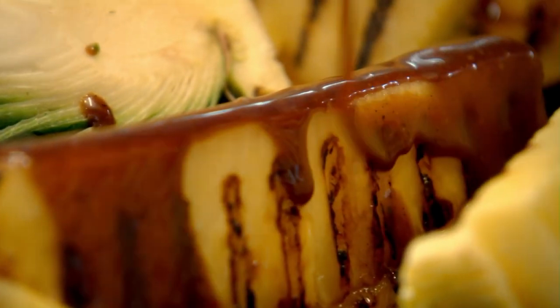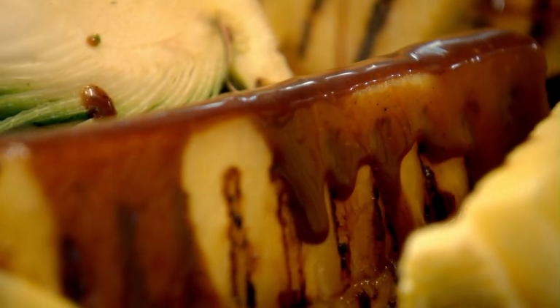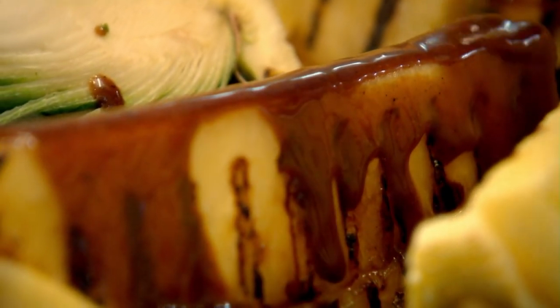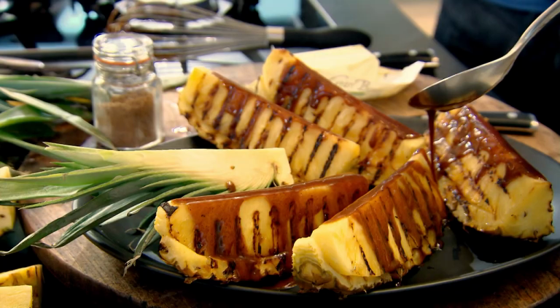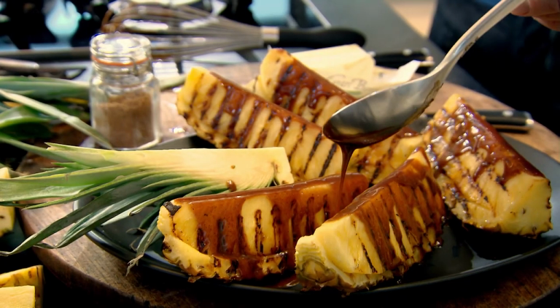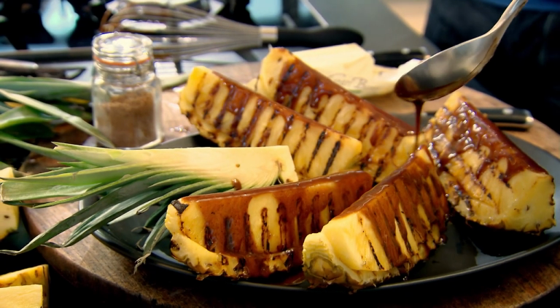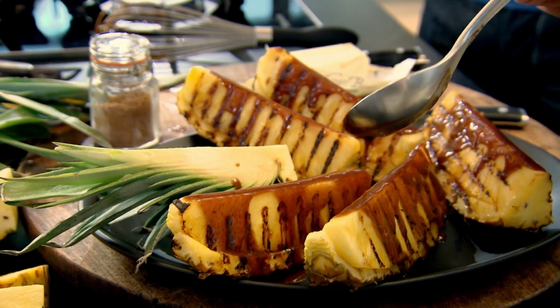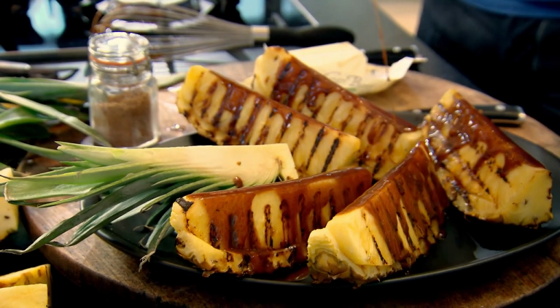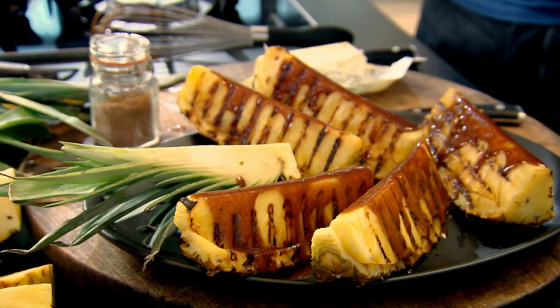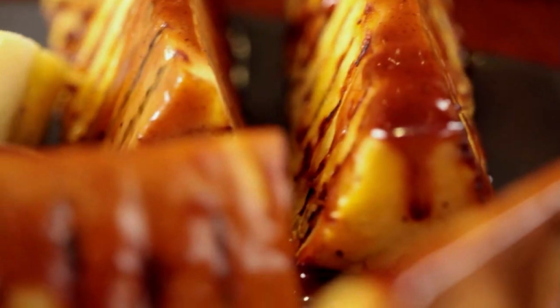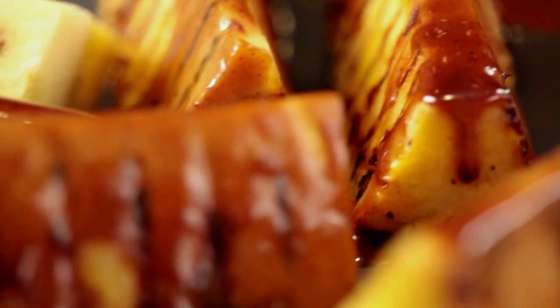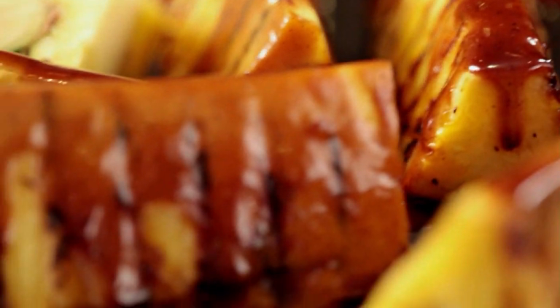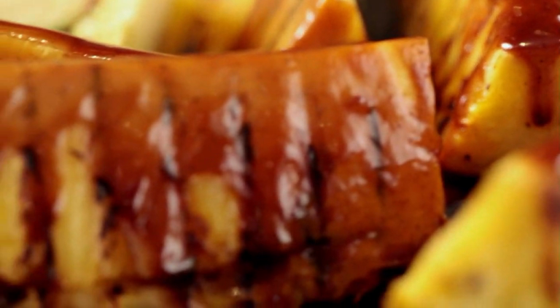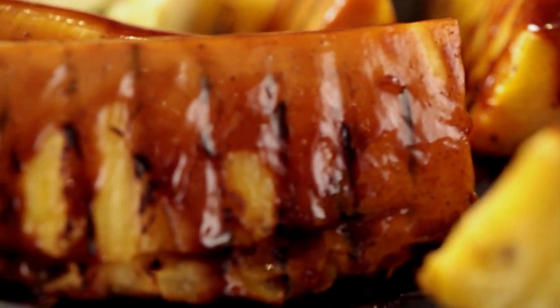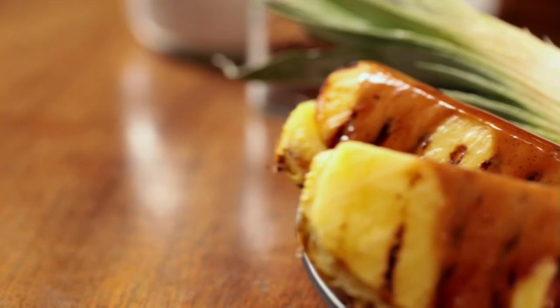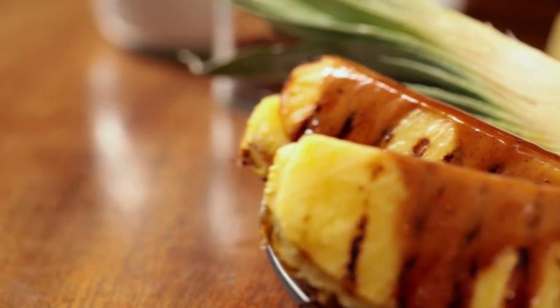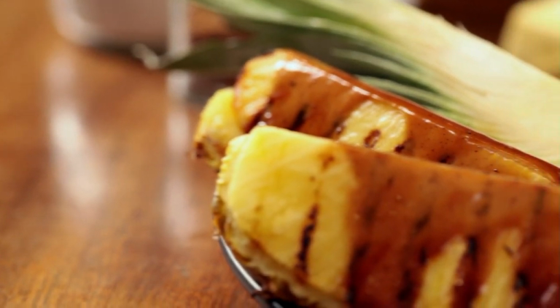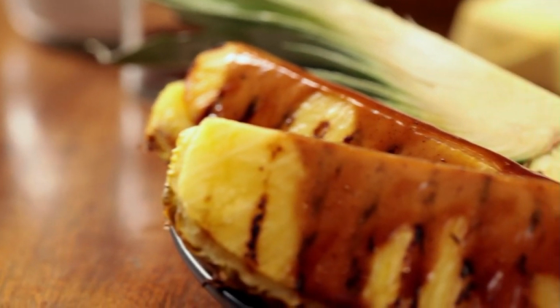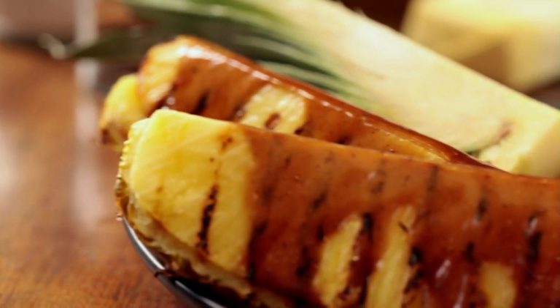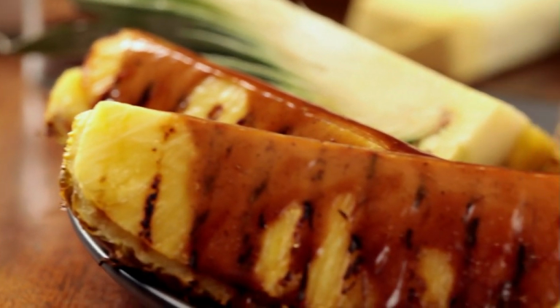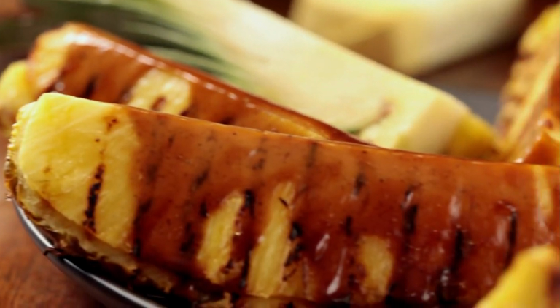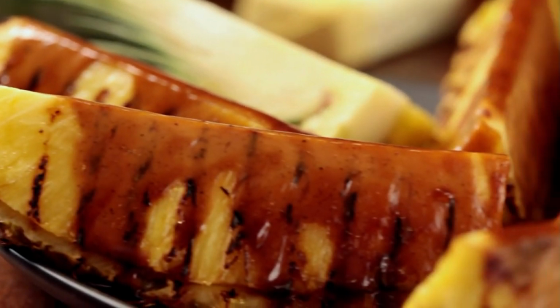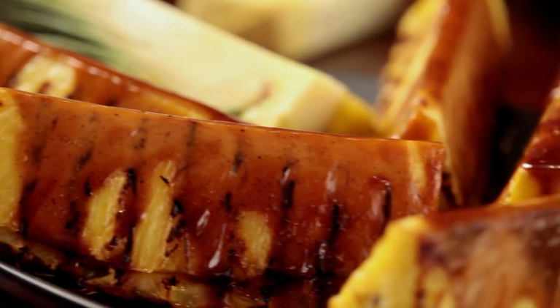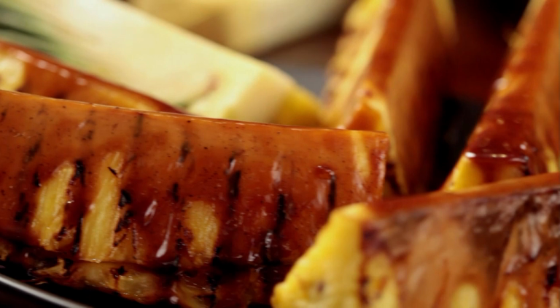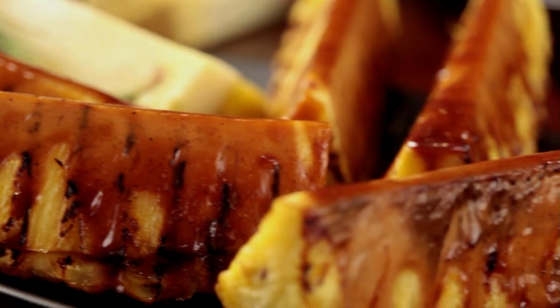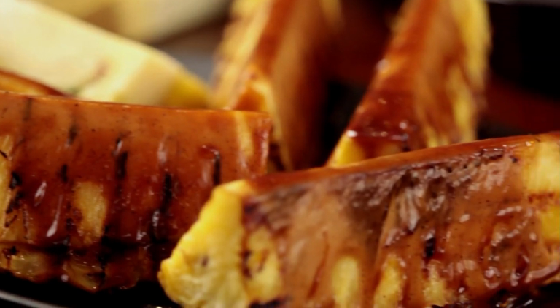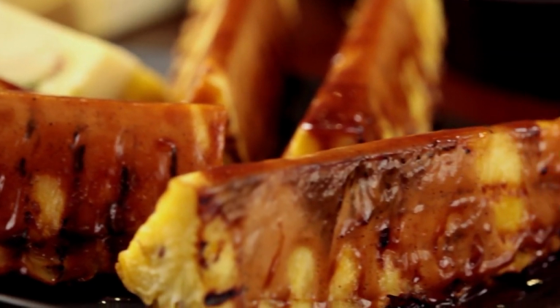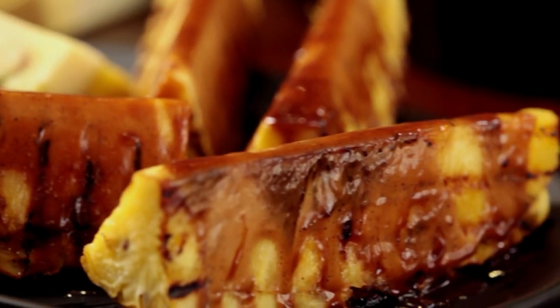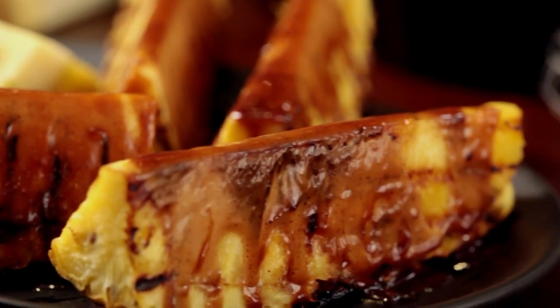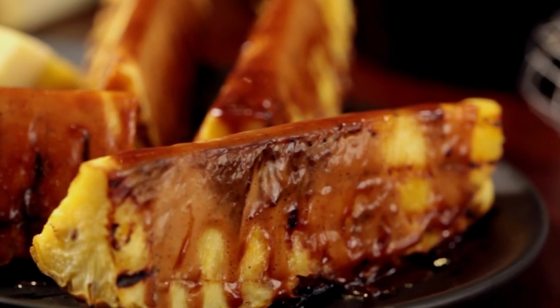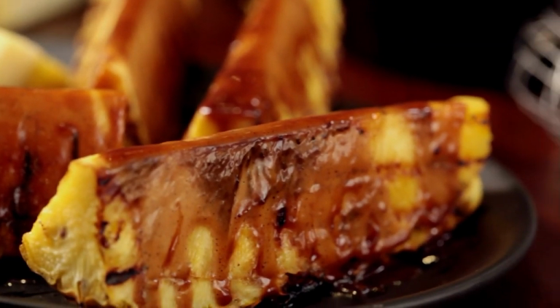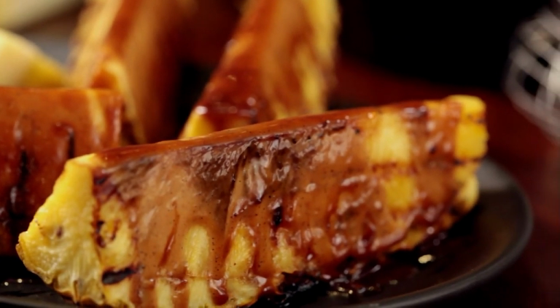Just drip that spicy caramel over your pineapple. Wow. Simple, elegant, and seriously impressive — griddled pineapple with spiced caramel. A delicious treat all to yourself that tastes even better shared.